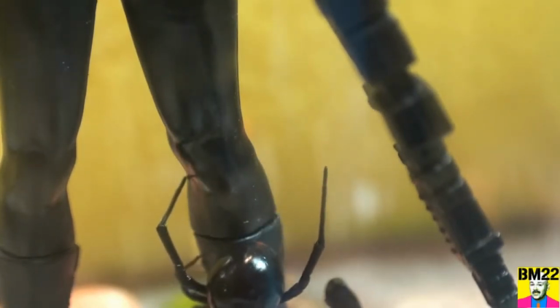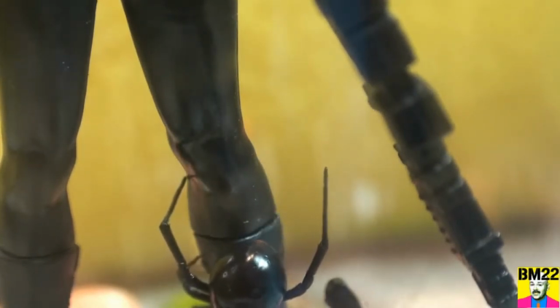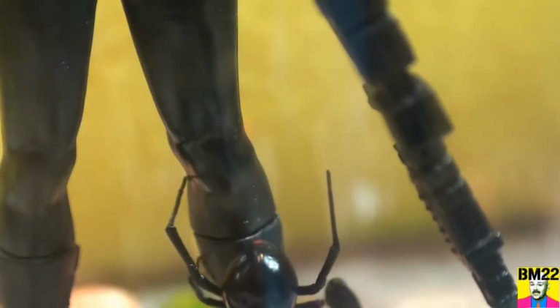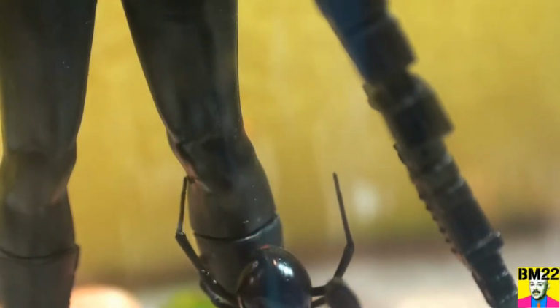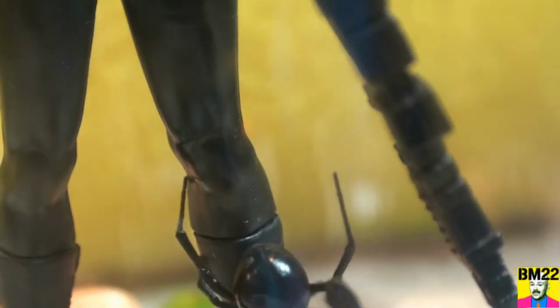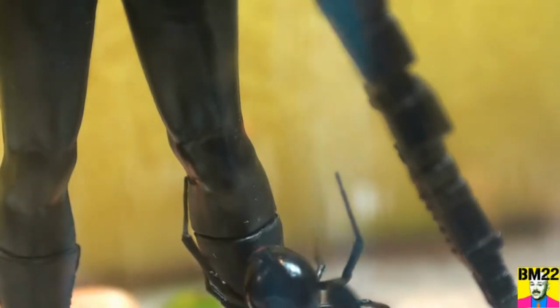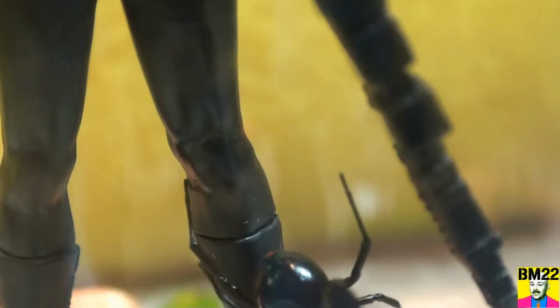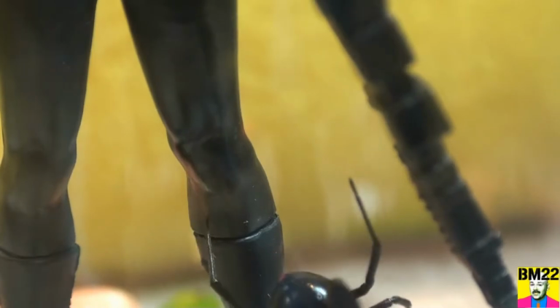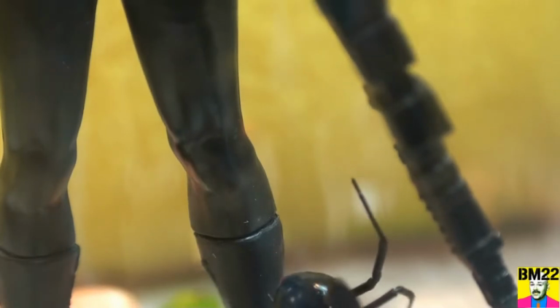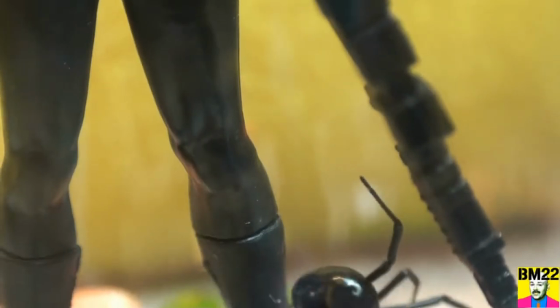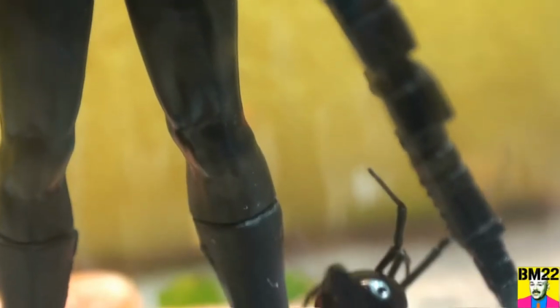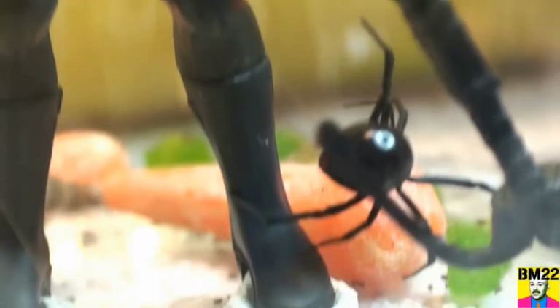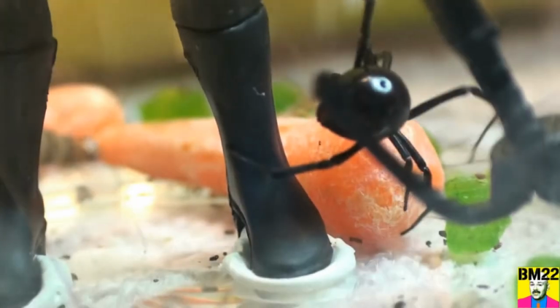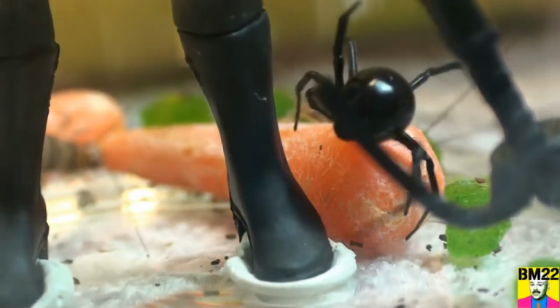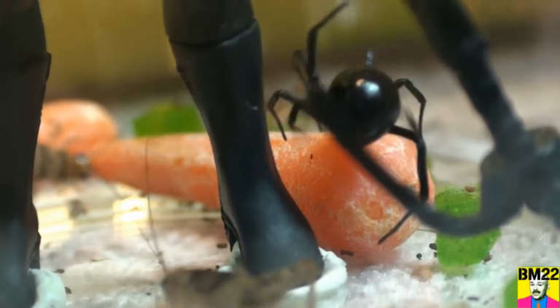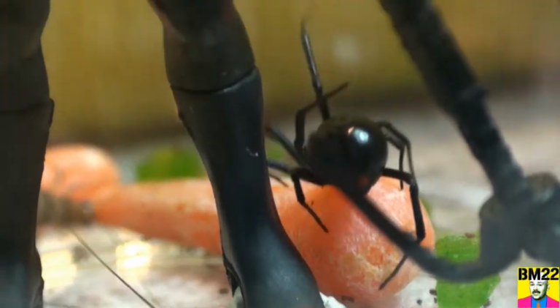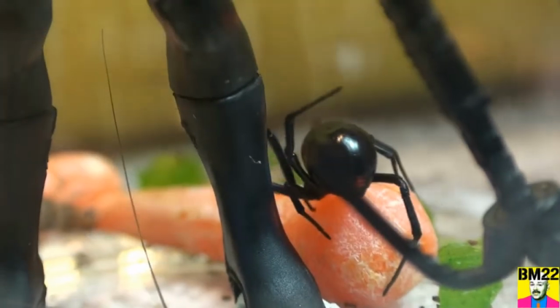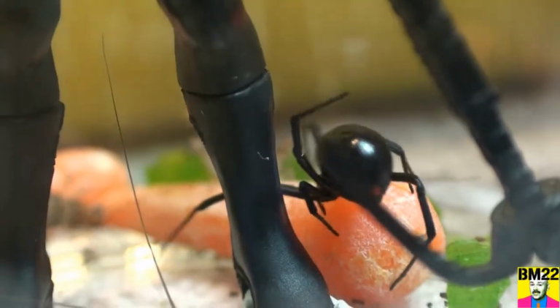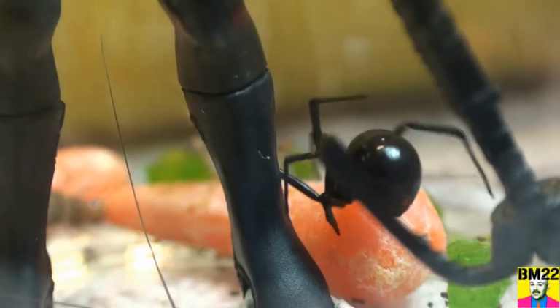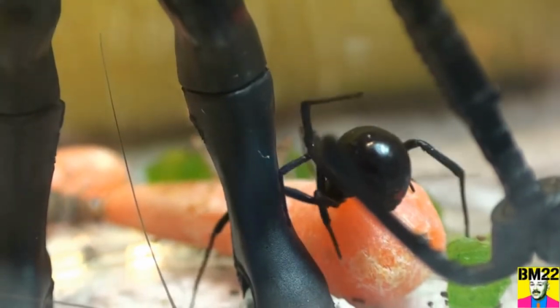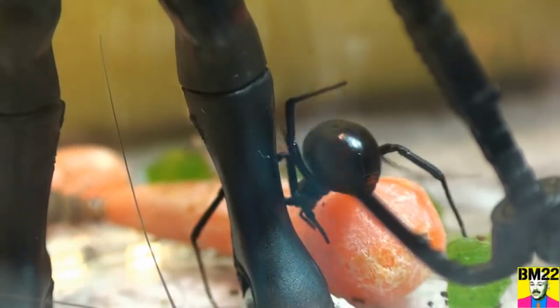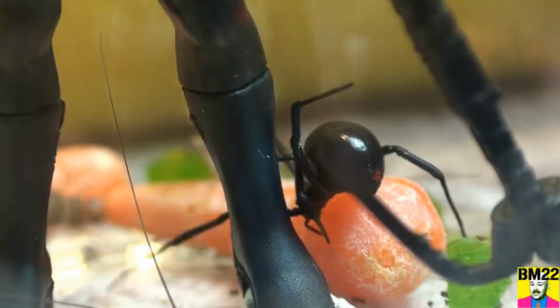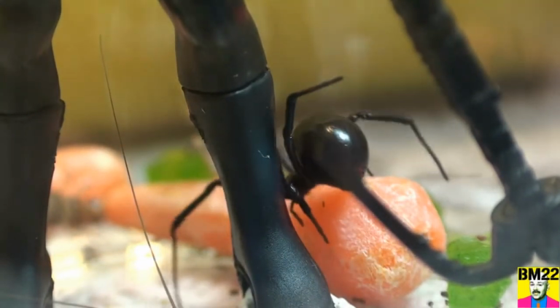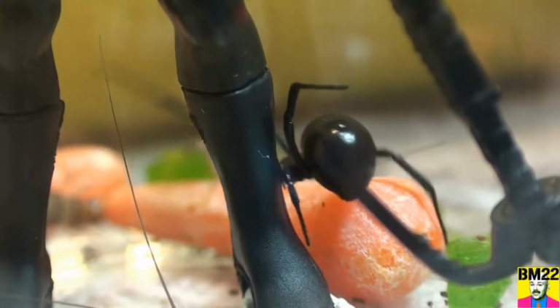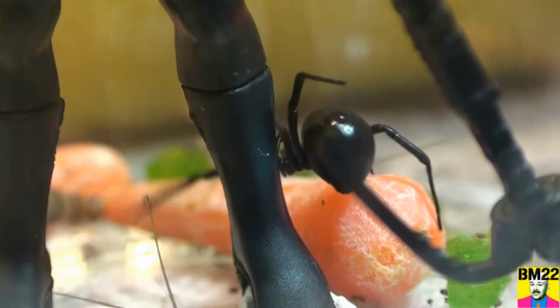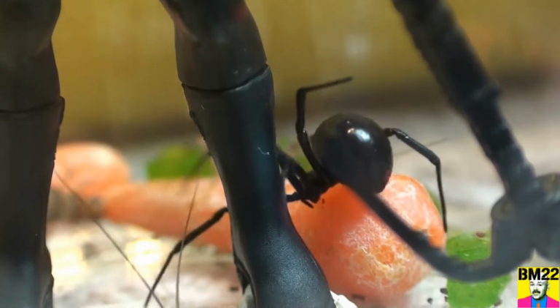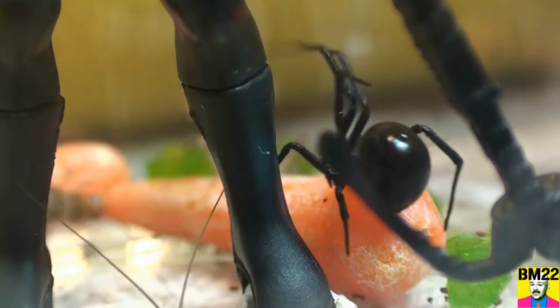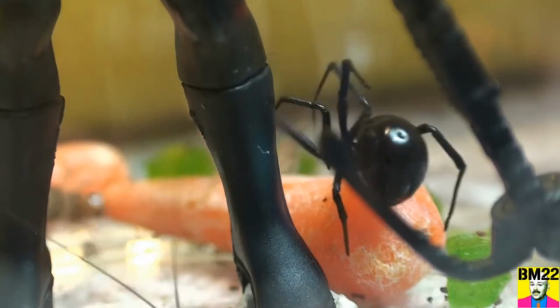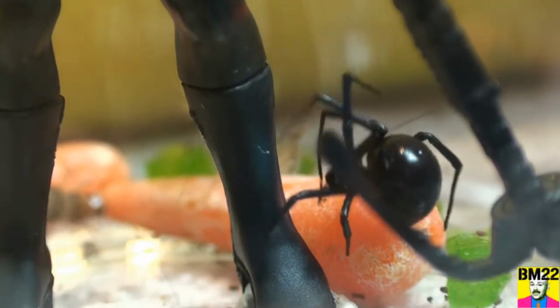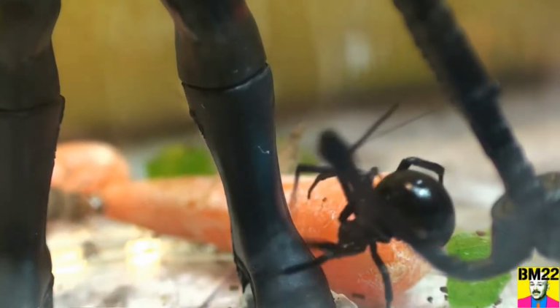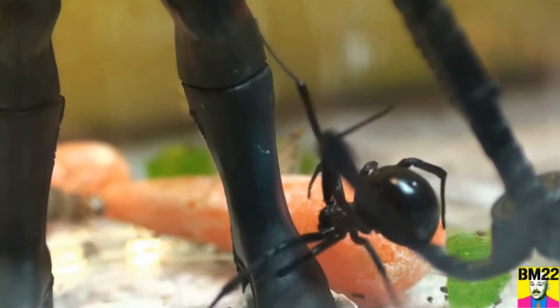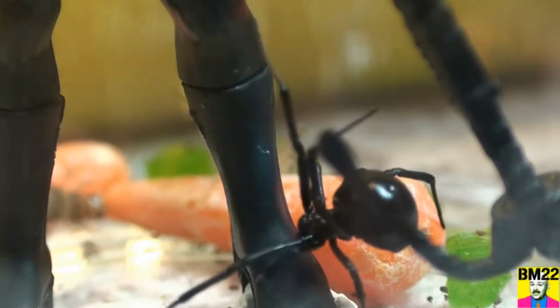There's Western Black Widows, there's Southern Black Widows, there might even be a Northern Black Widow. They're all in the same family. See how creepy this spider is.